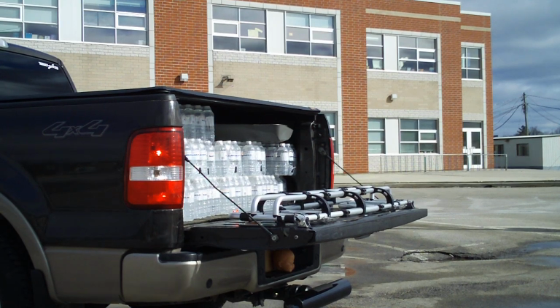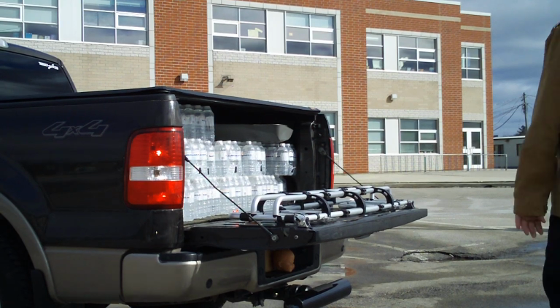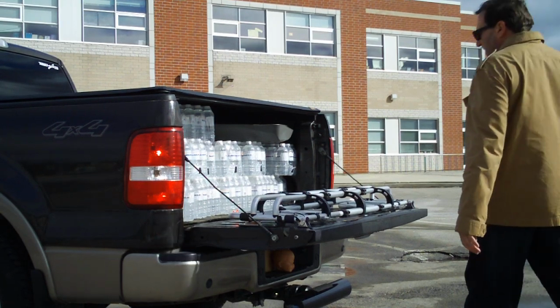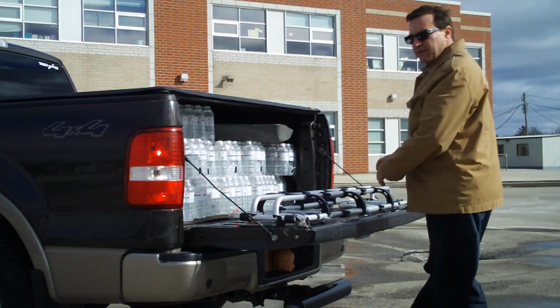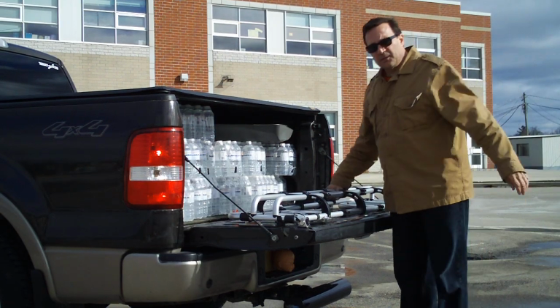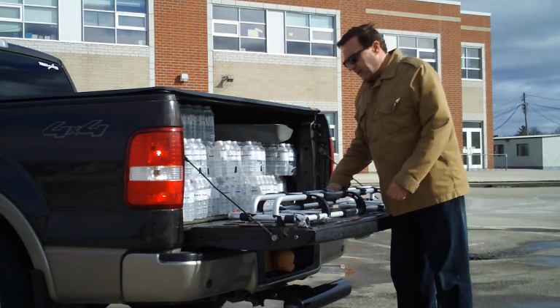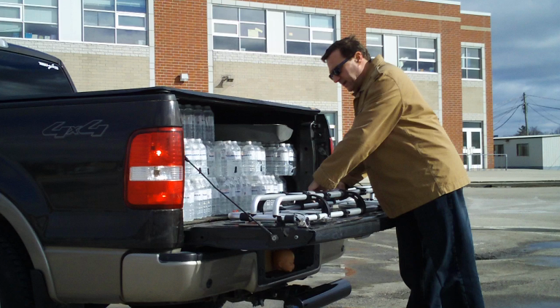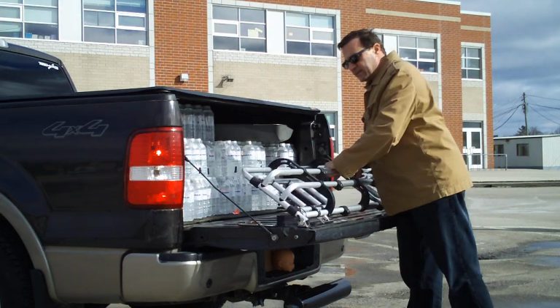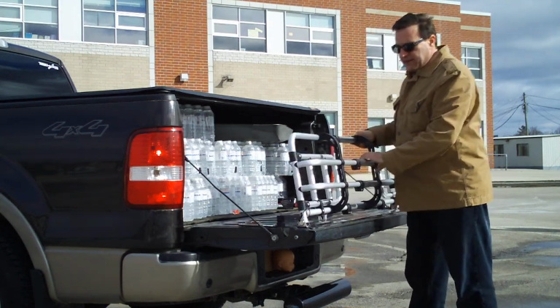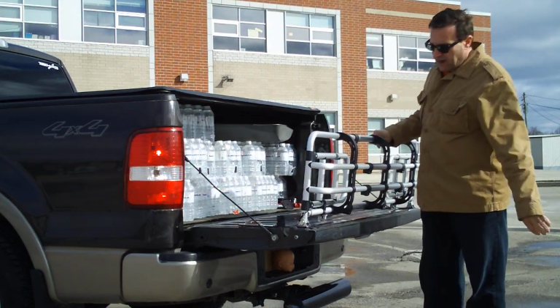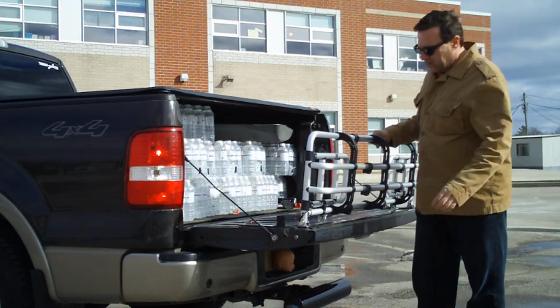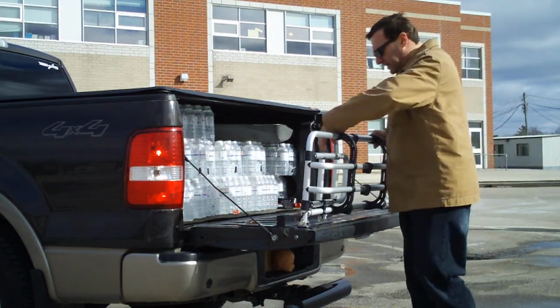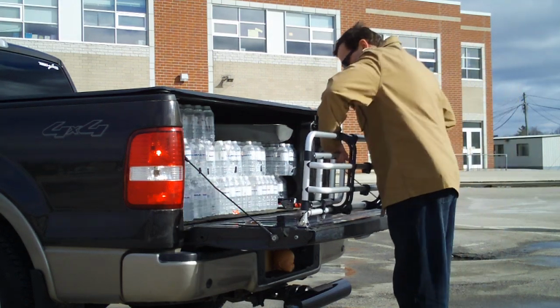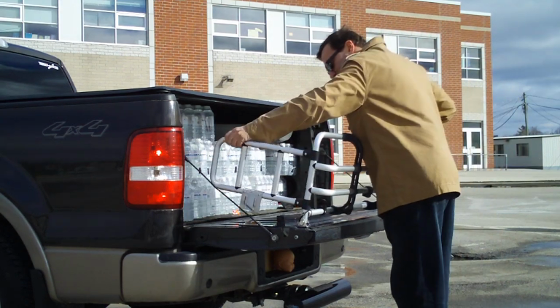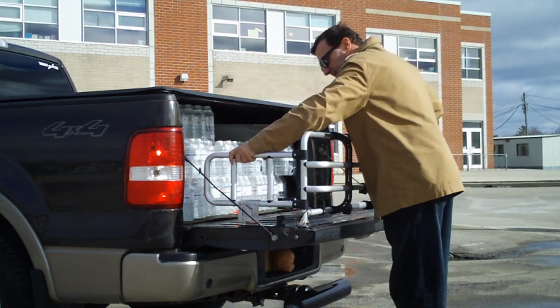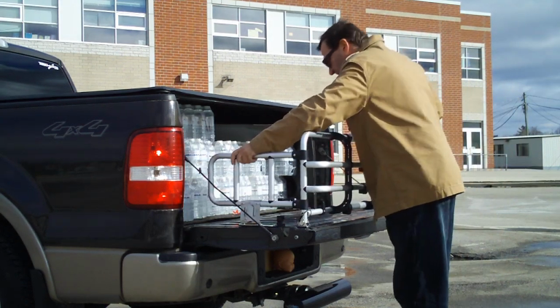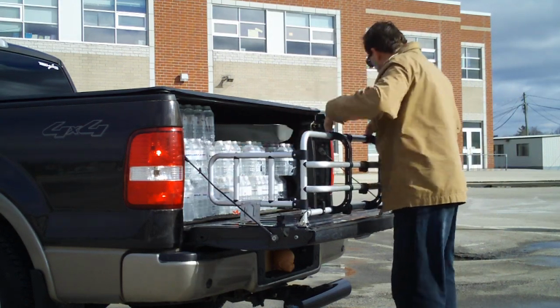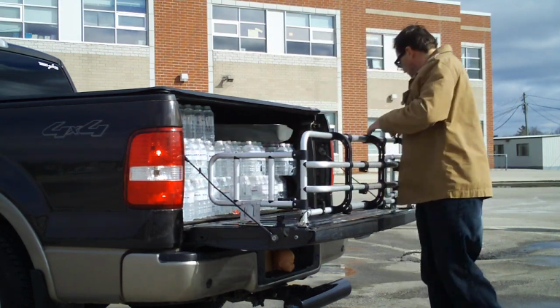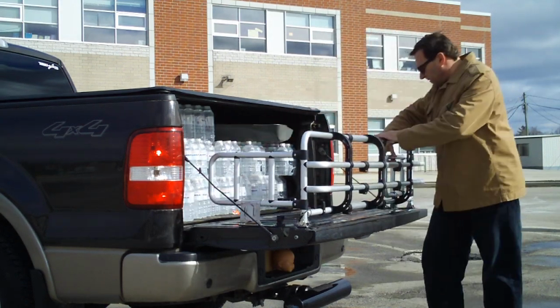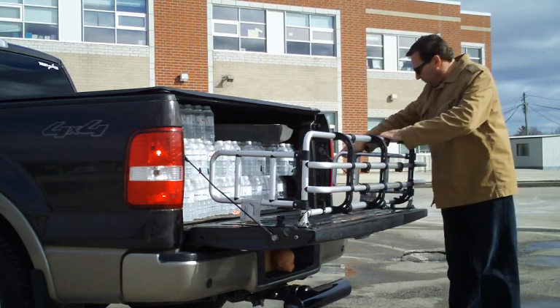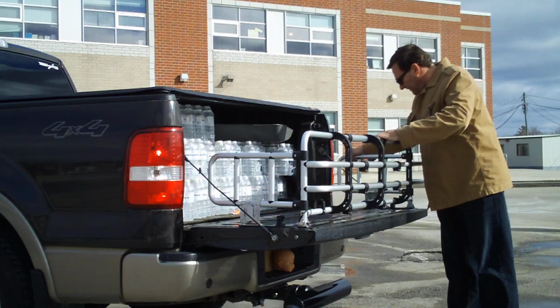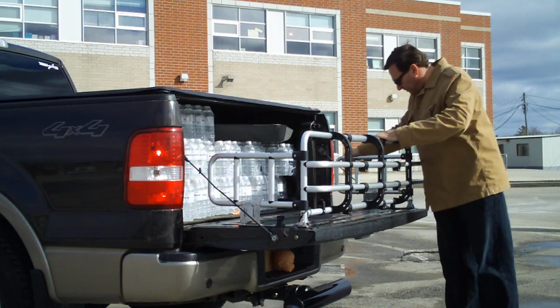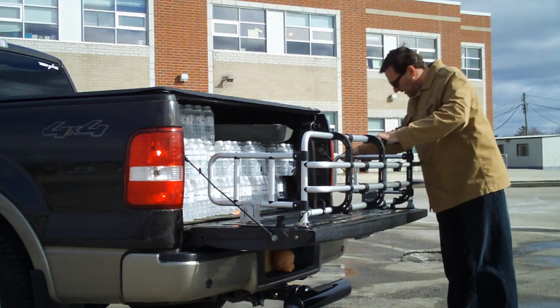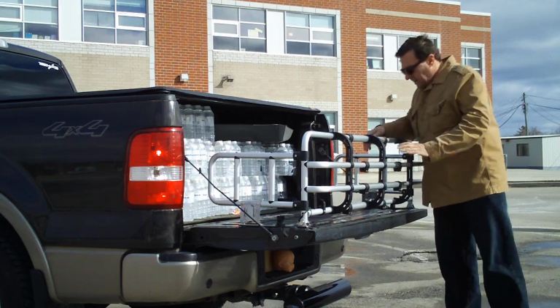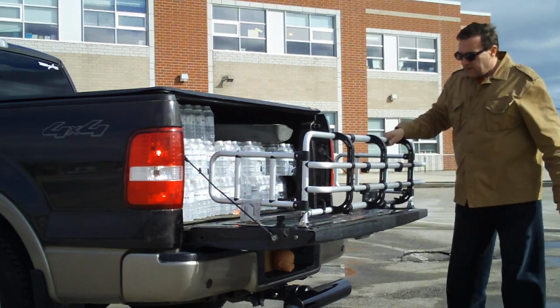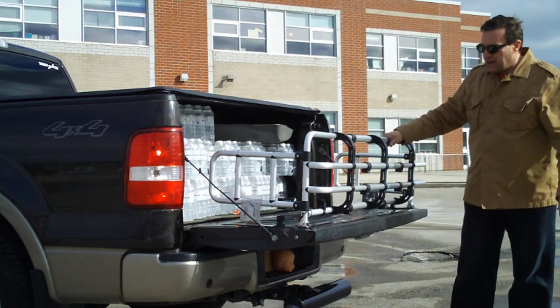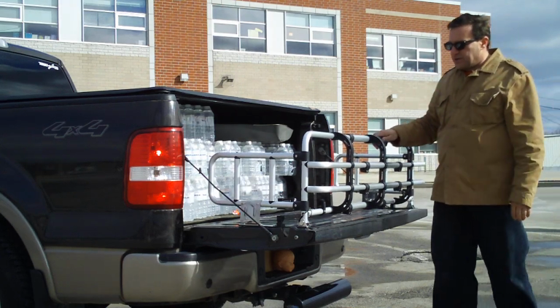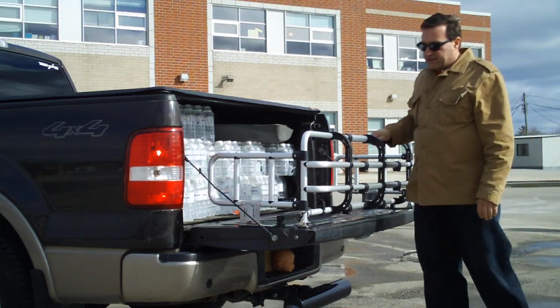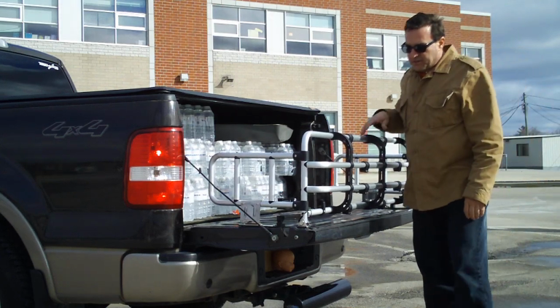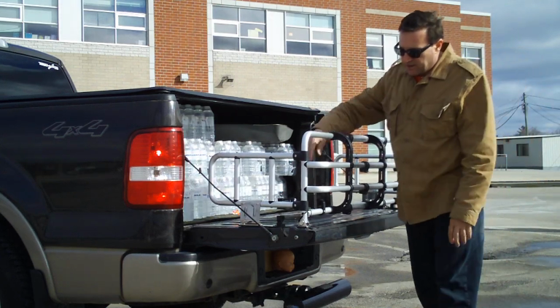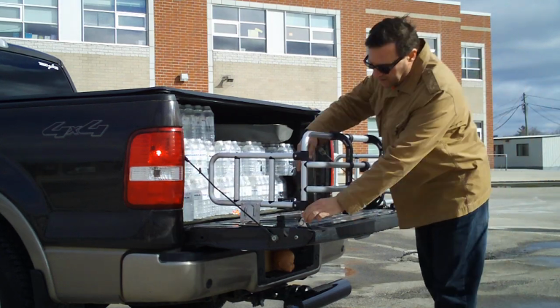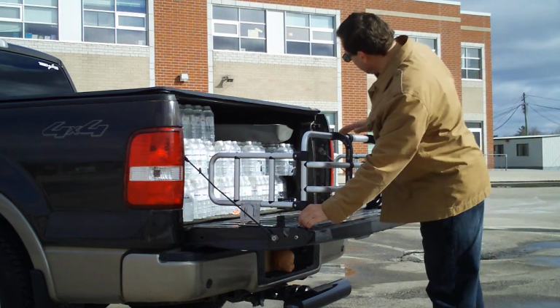I'm not going to mount this permanently, but it does have the operability — it flips in, locks into place very simply, and you're all set up. There's your bed extender.